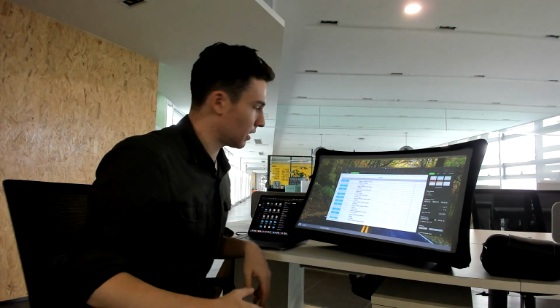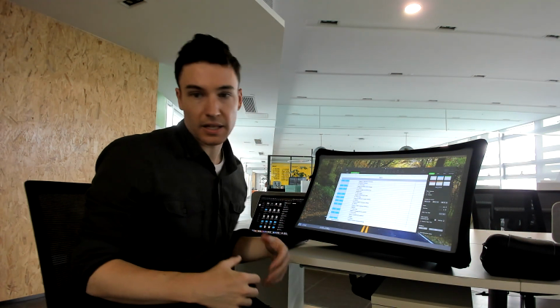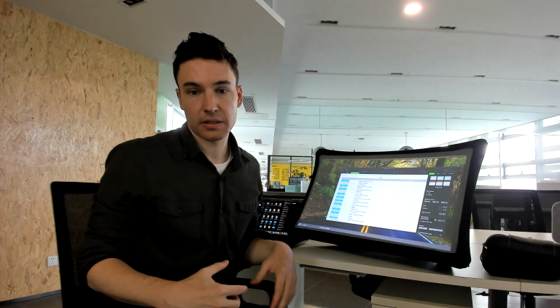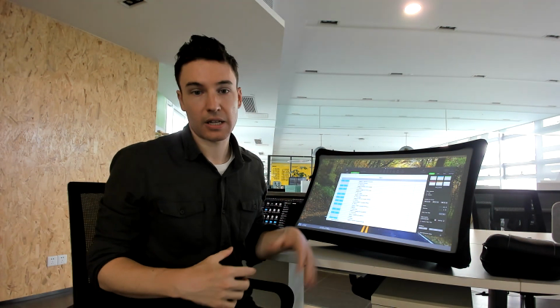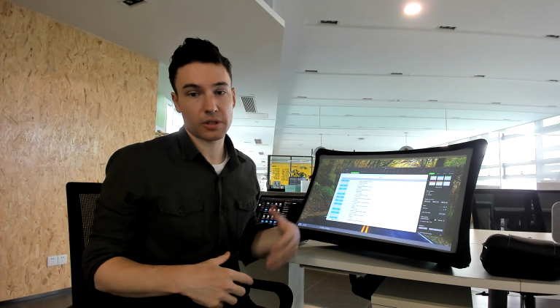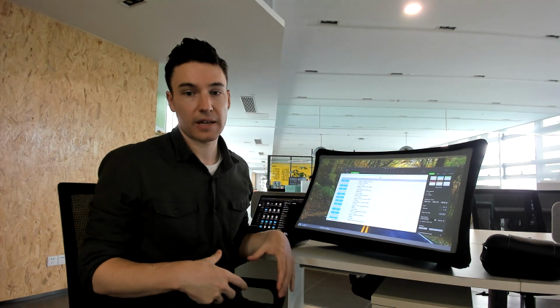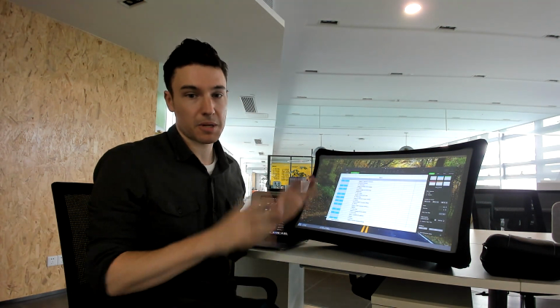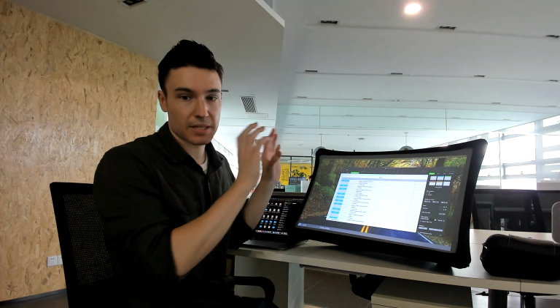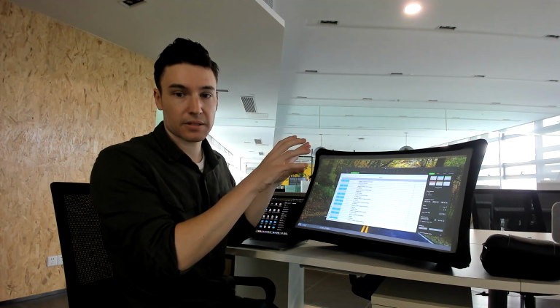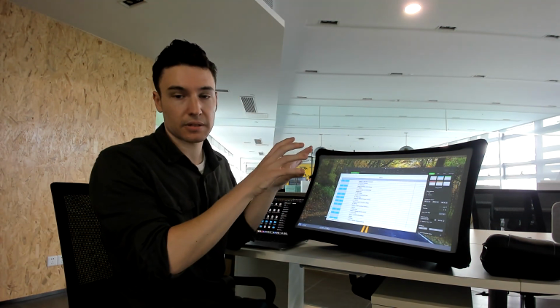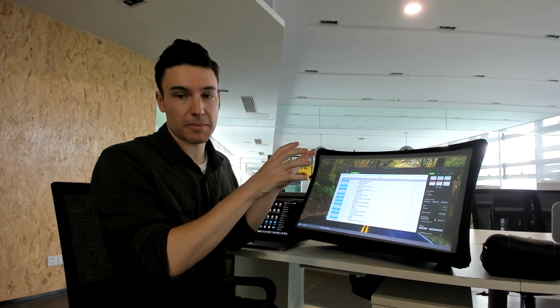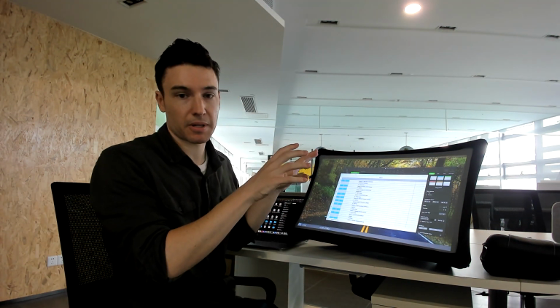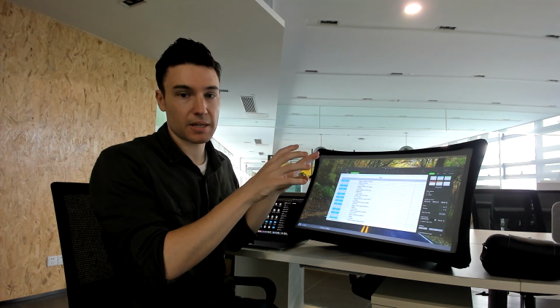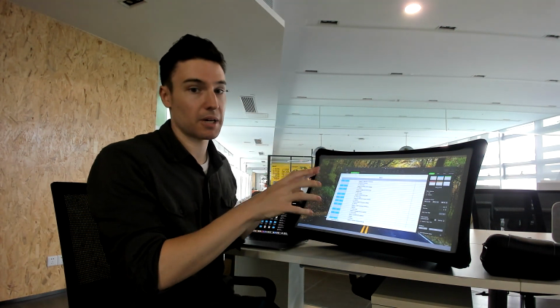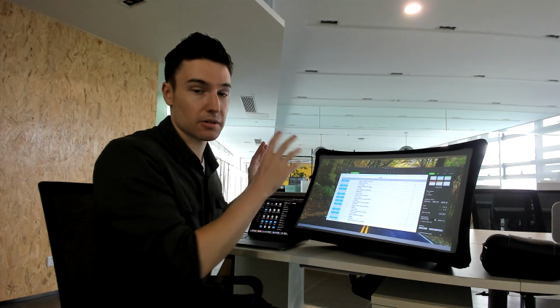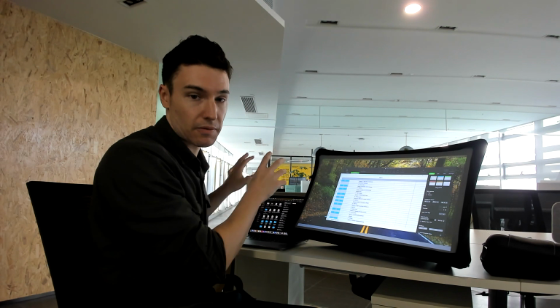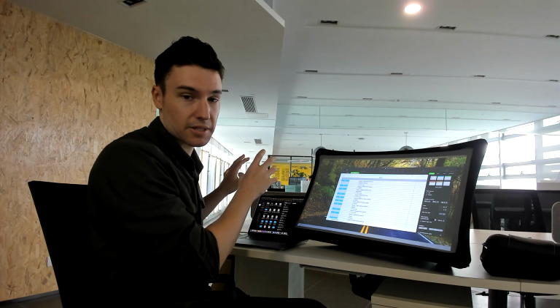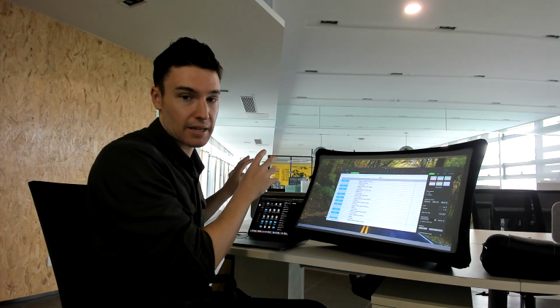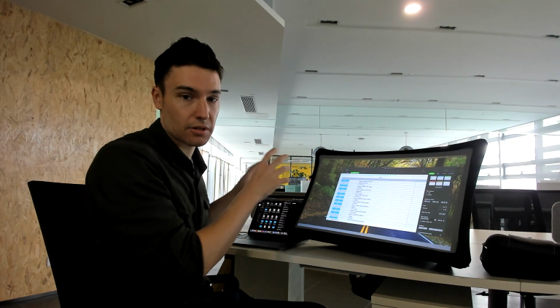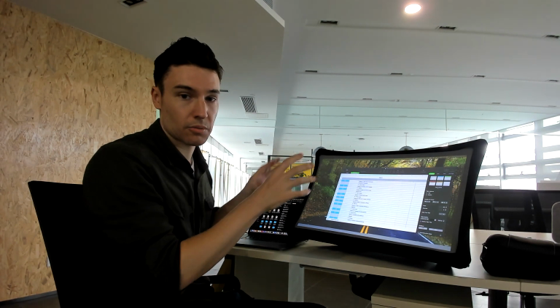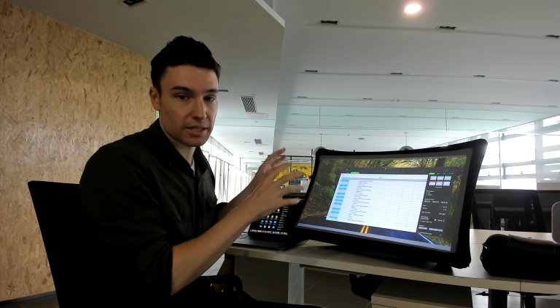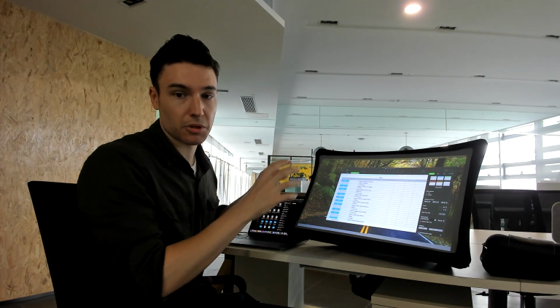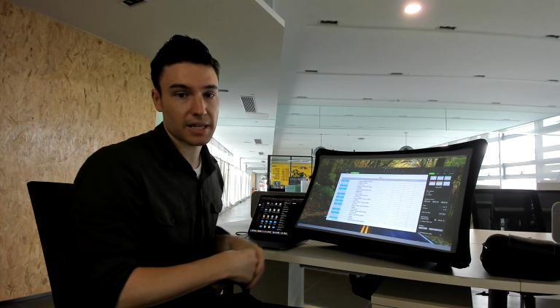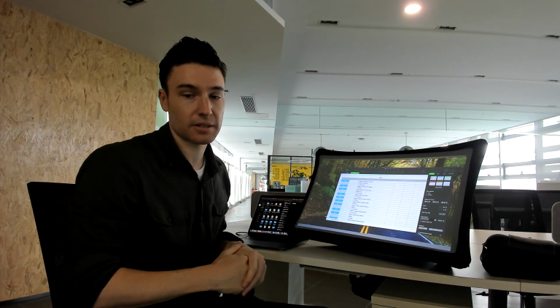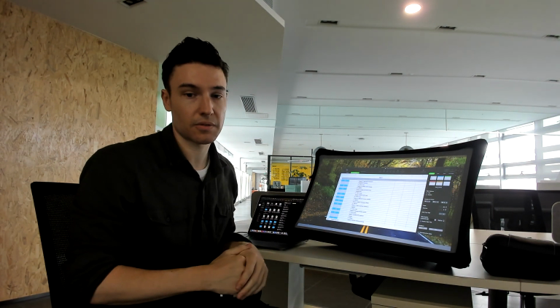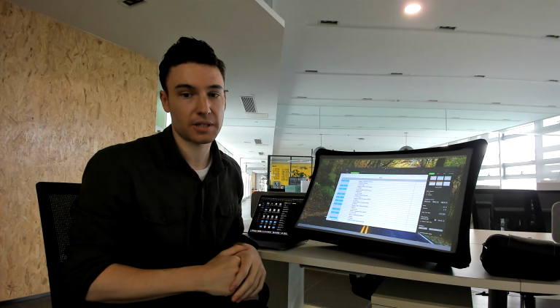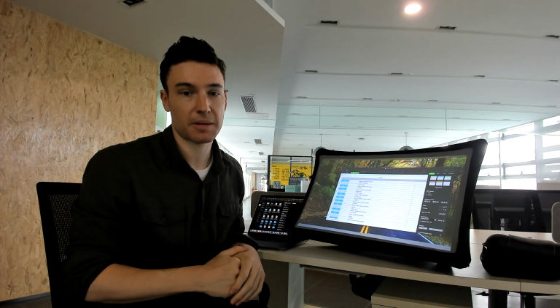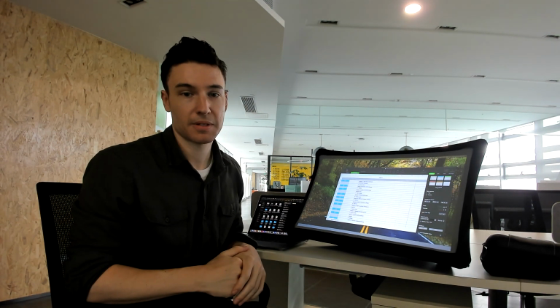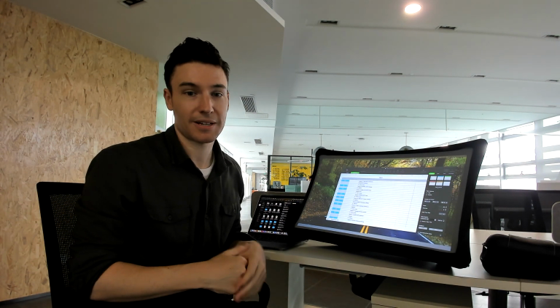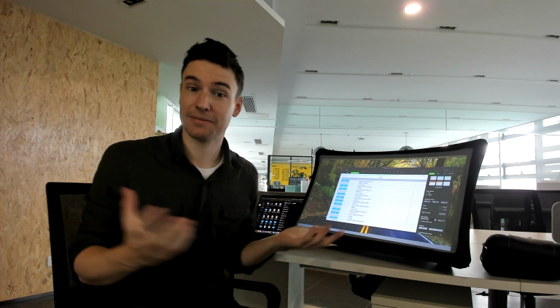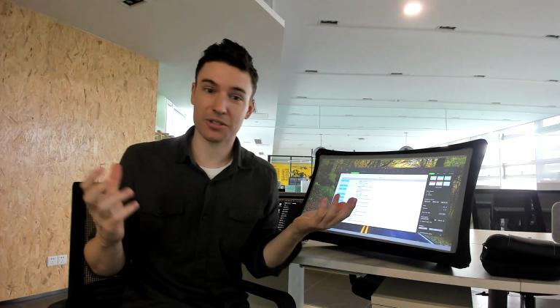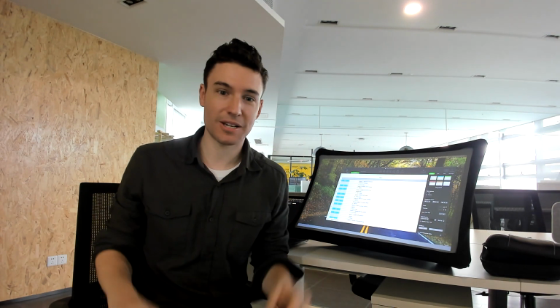Then I usually have my main task up on my Splay, and my reference tasks are what I need for multitasking over on the laptop. I get a big screen anywhere.